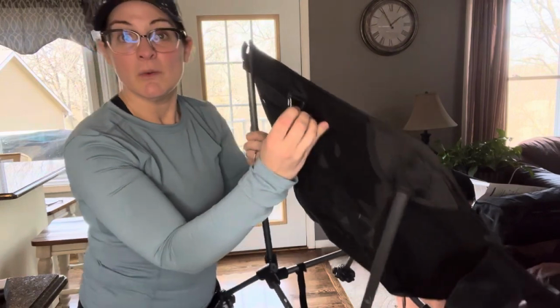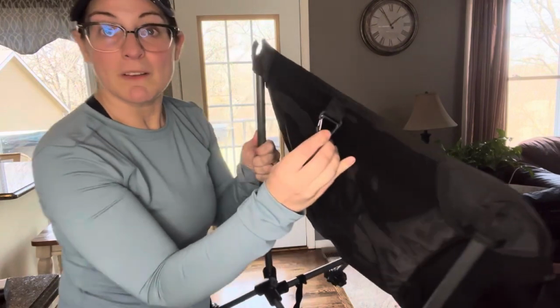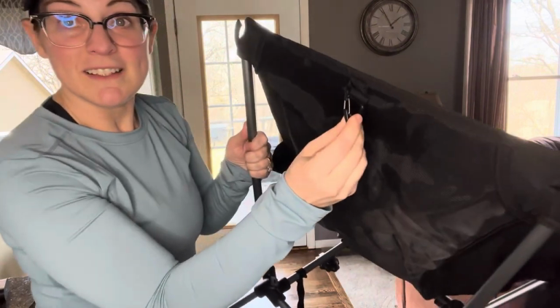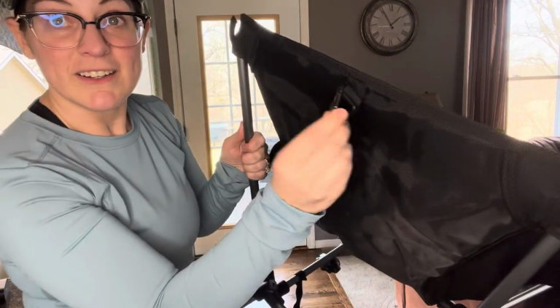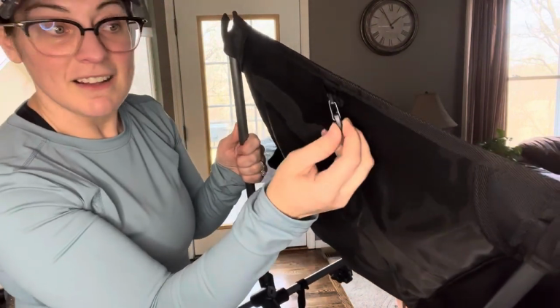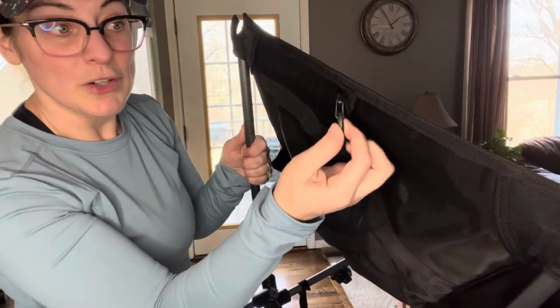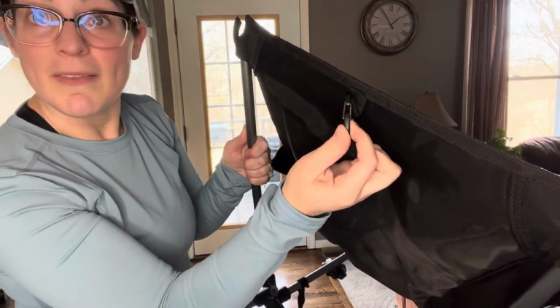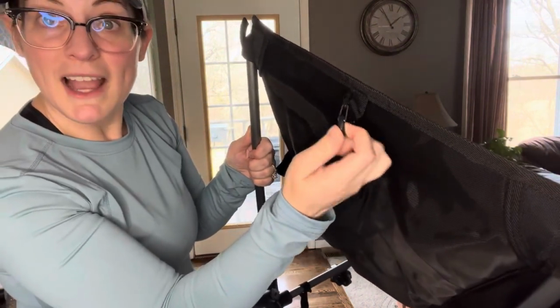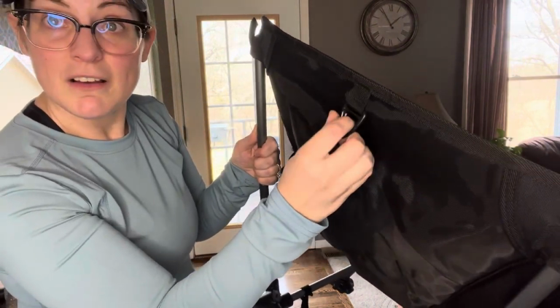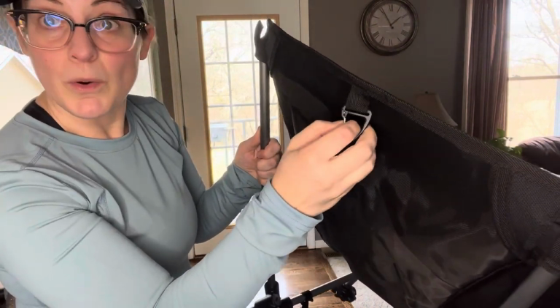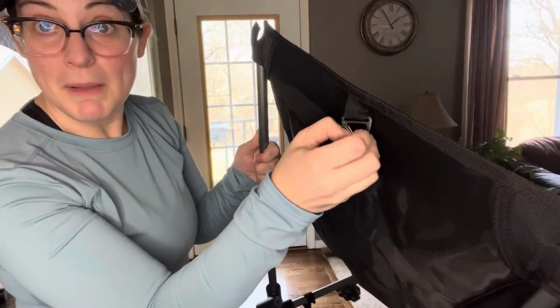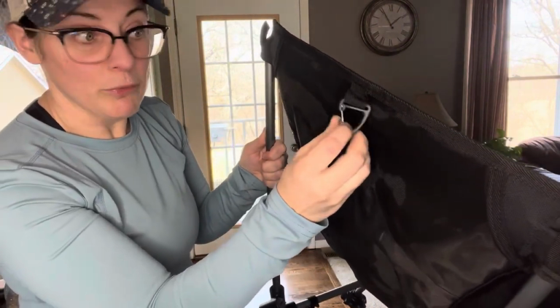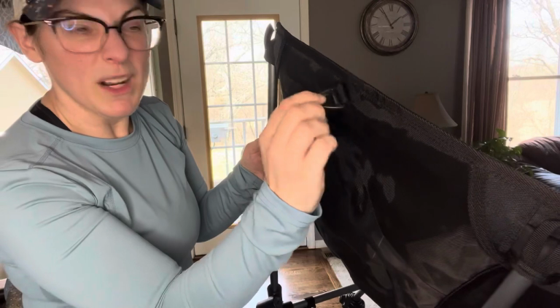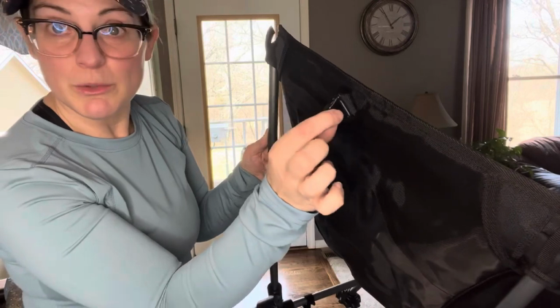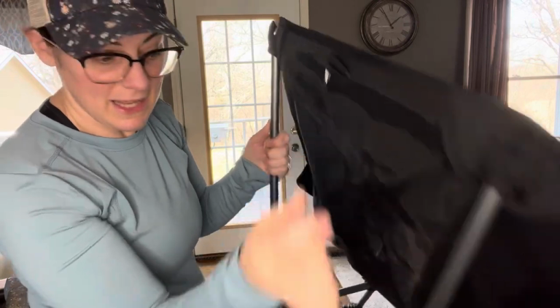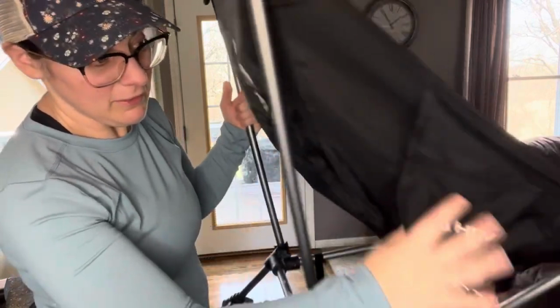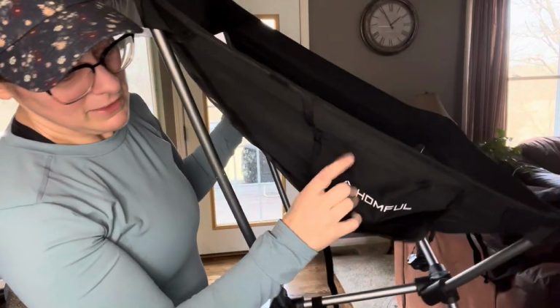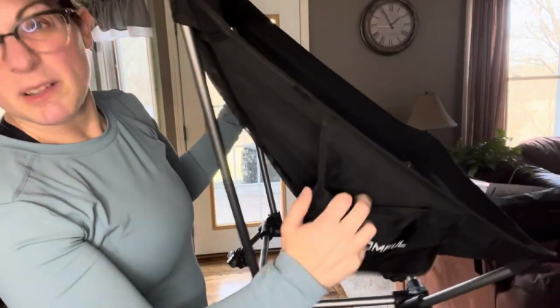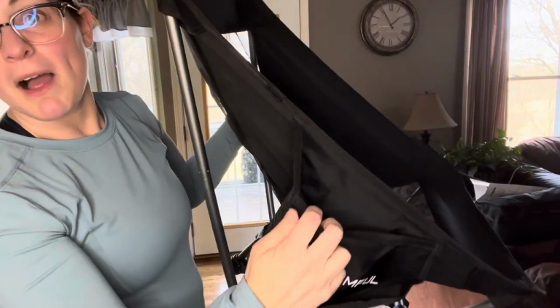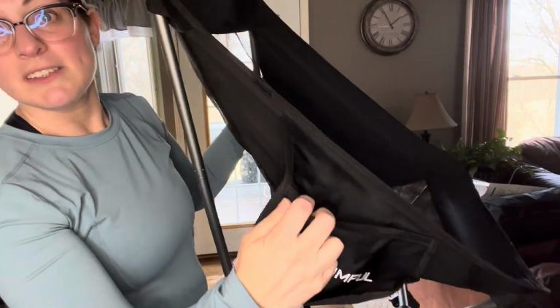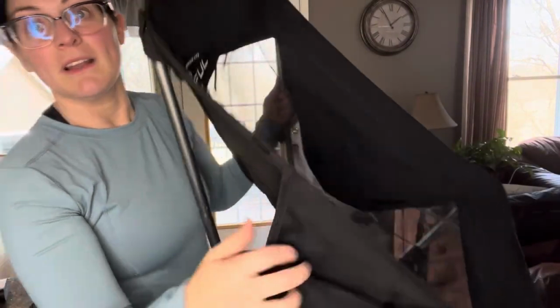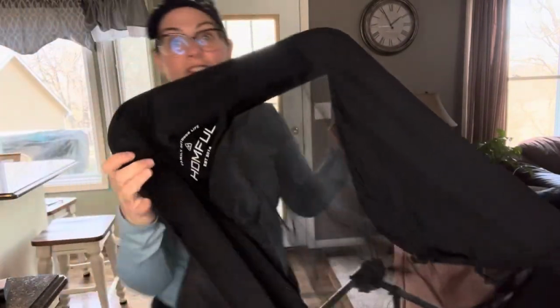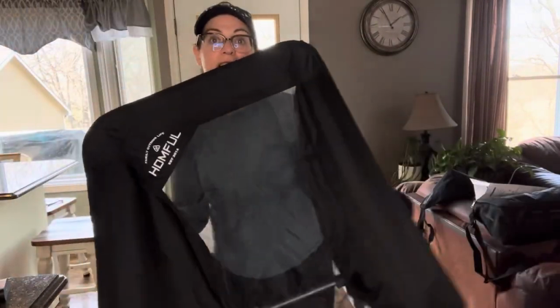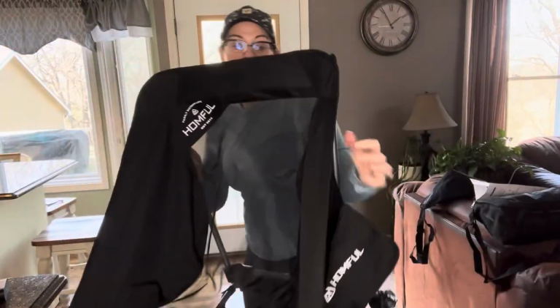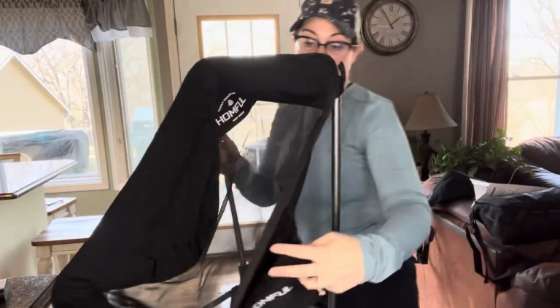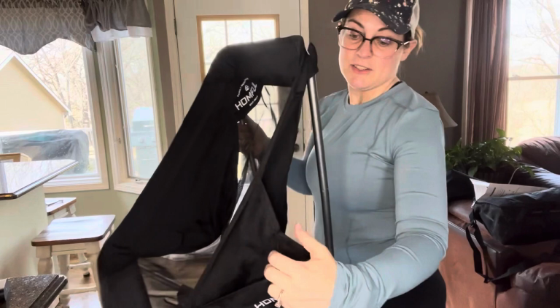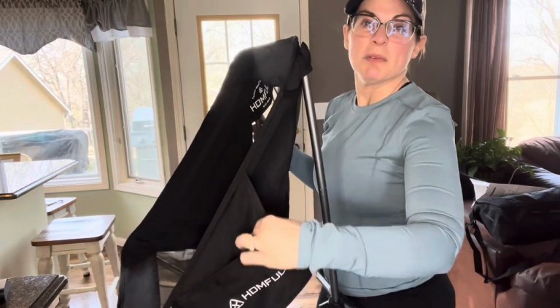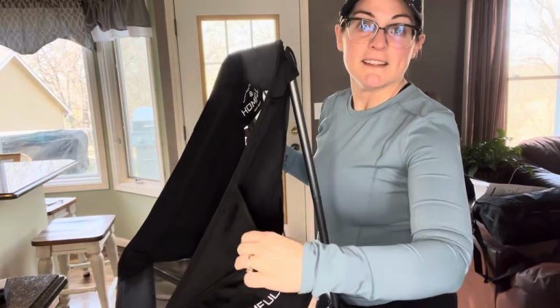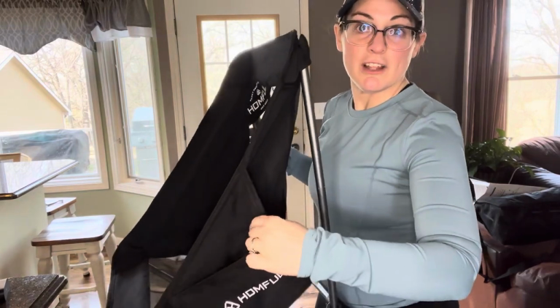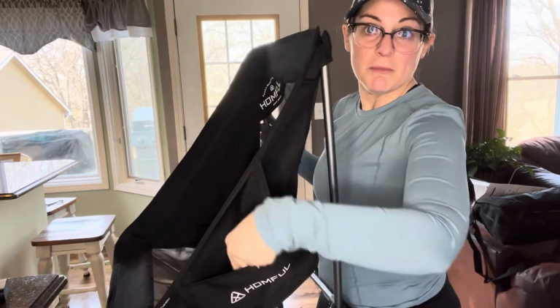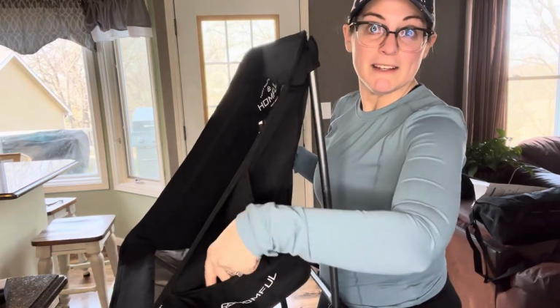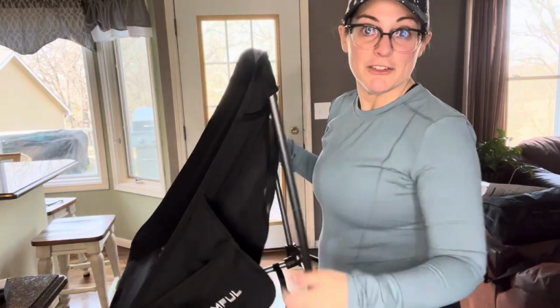One more little detail here — it's got a little hook on the back for your bag, for whatever you would need to hang there. And a couple of little pockets, one on each side. So a place to stash your cell phone or maybe even carry a drink.